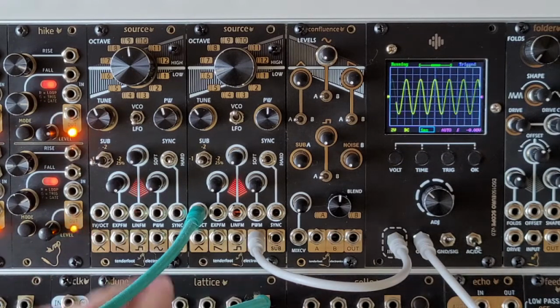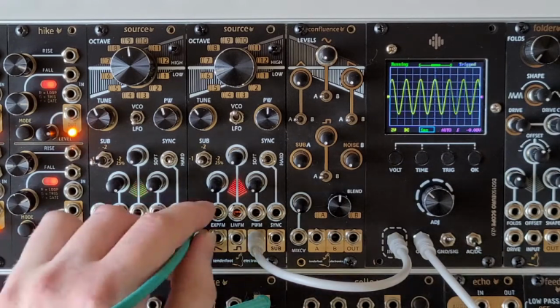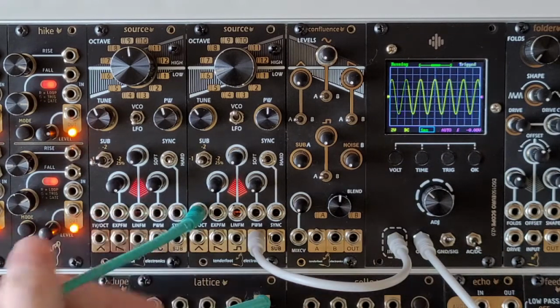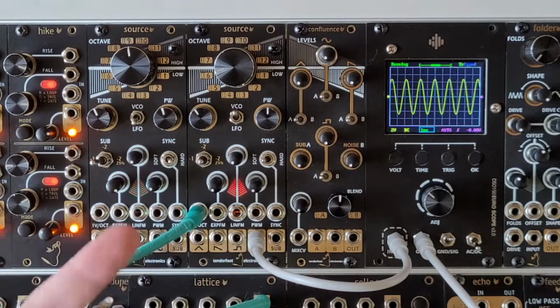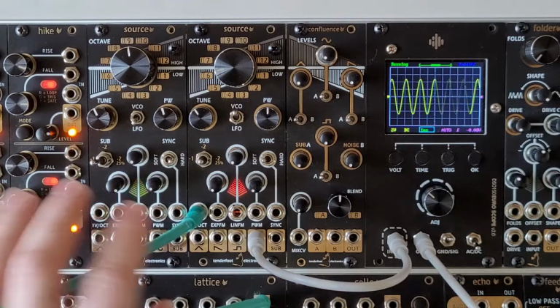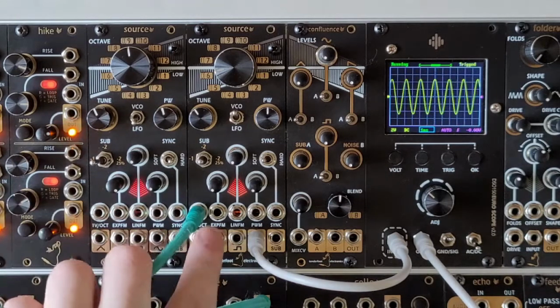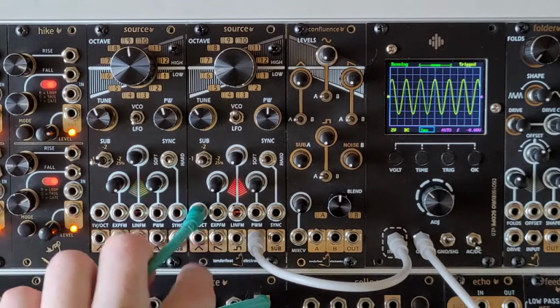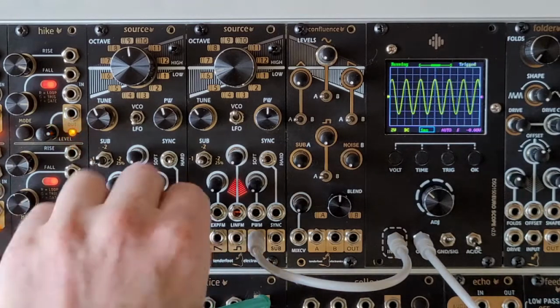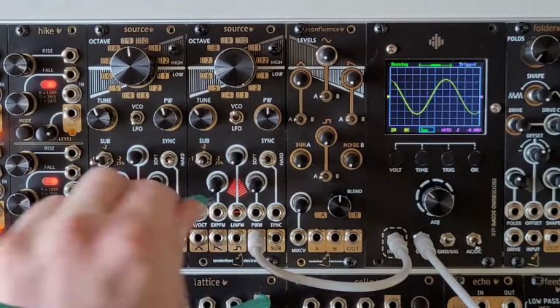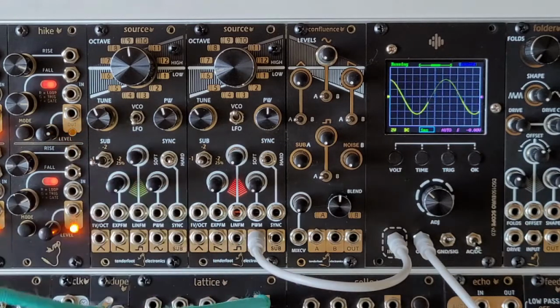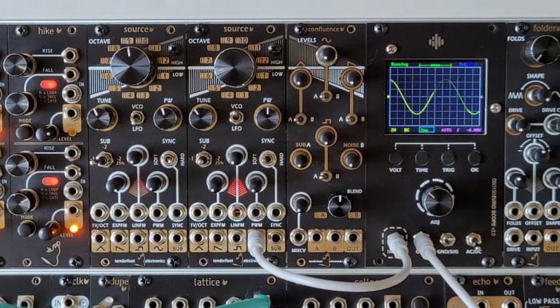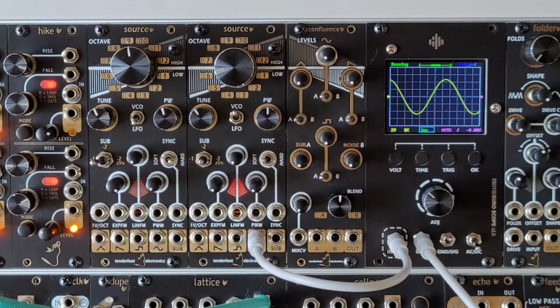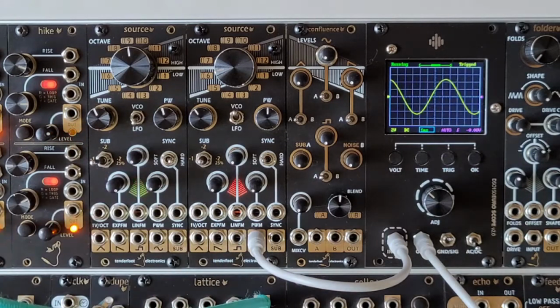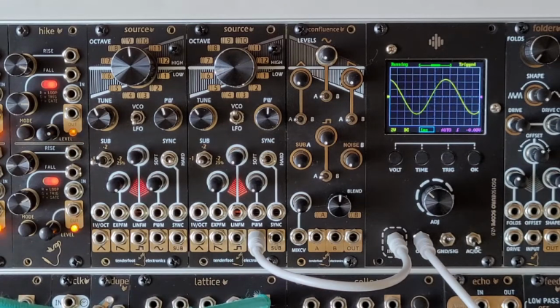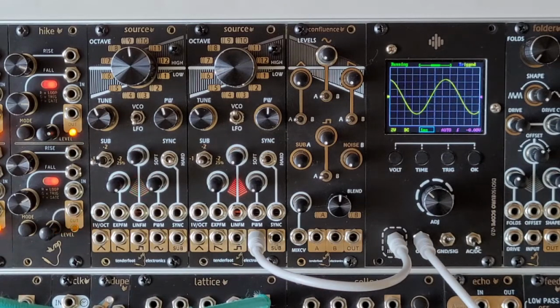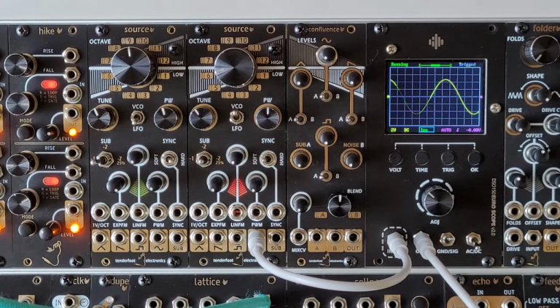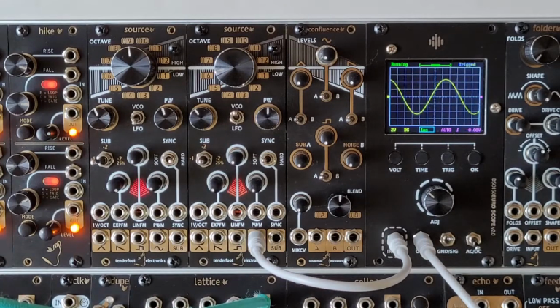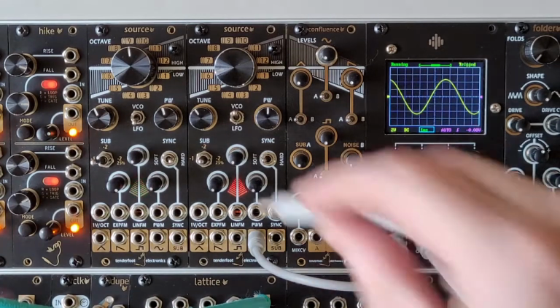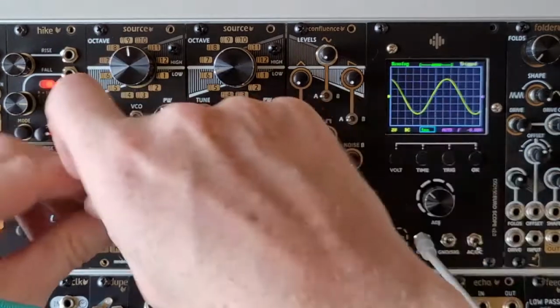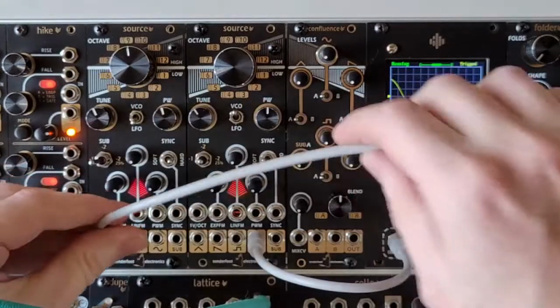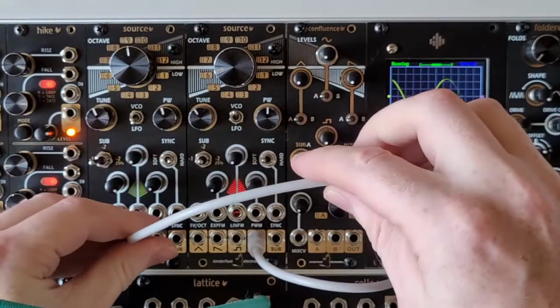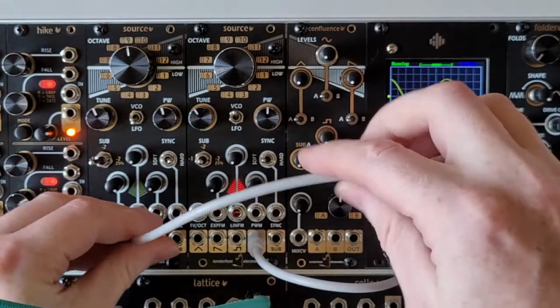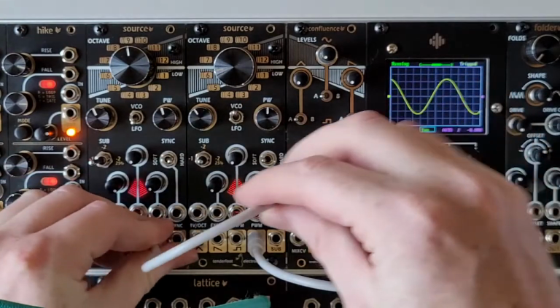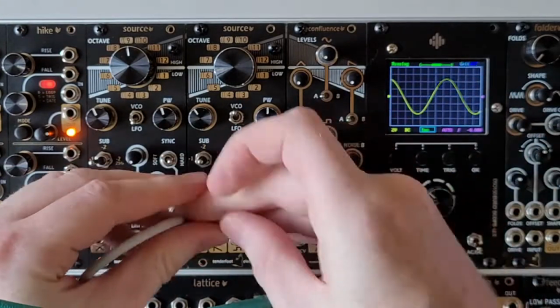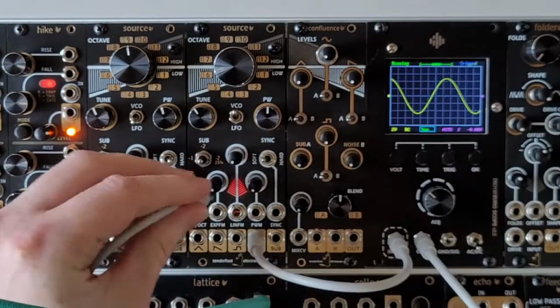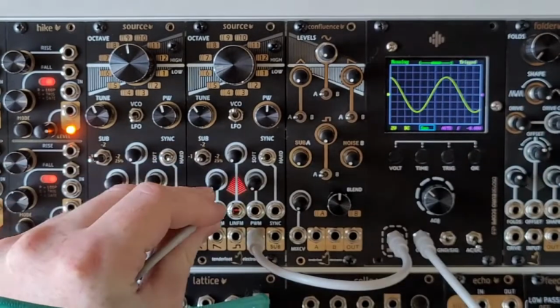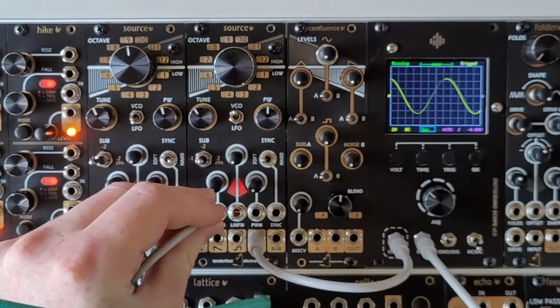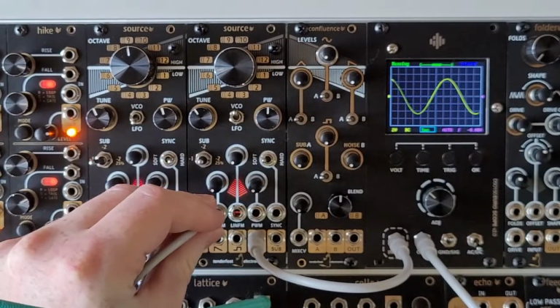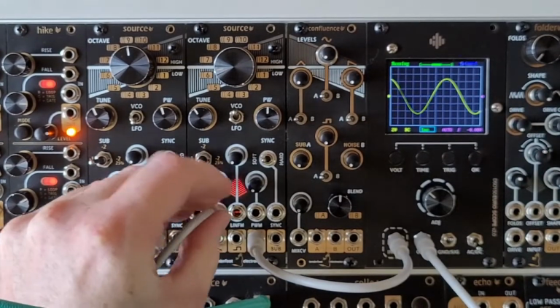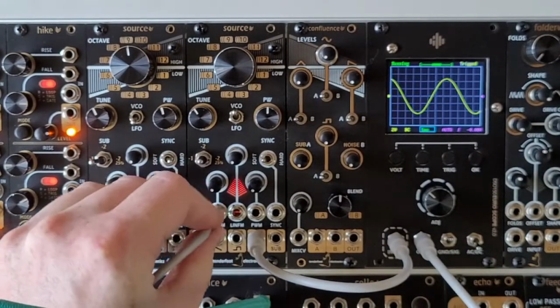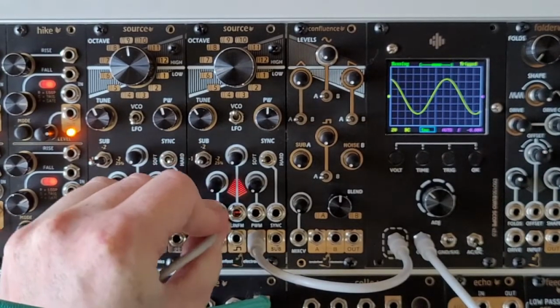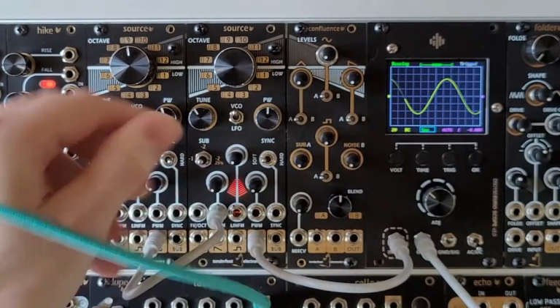The next jack along is the exponential FM input, so let's patch our LFO into that. For this input we also have an attenuator.